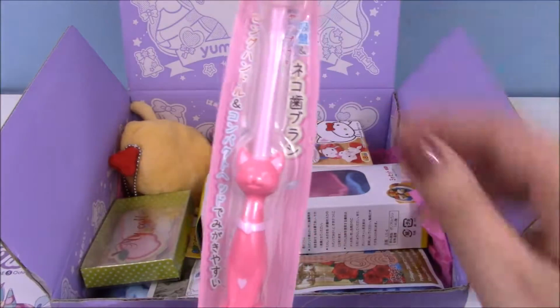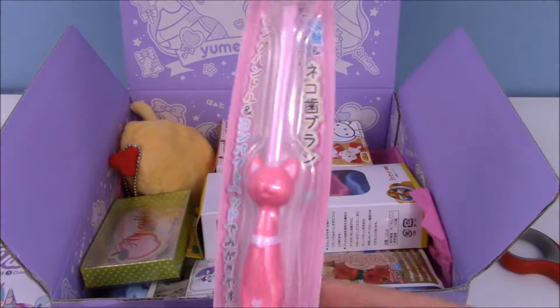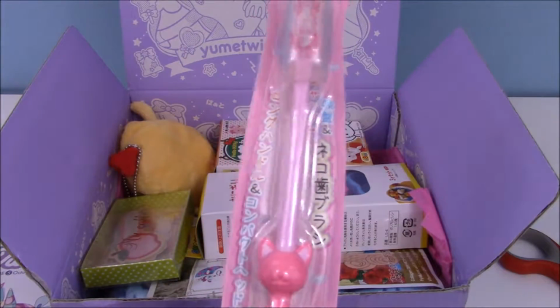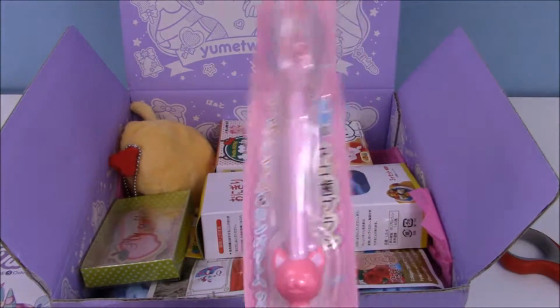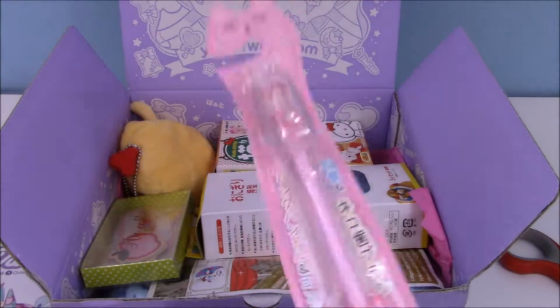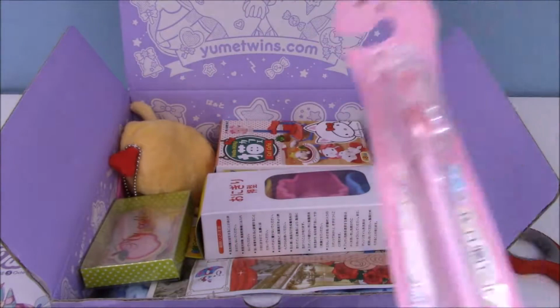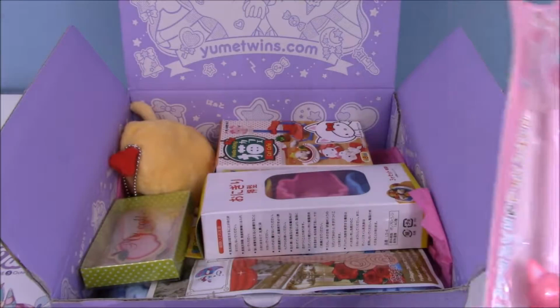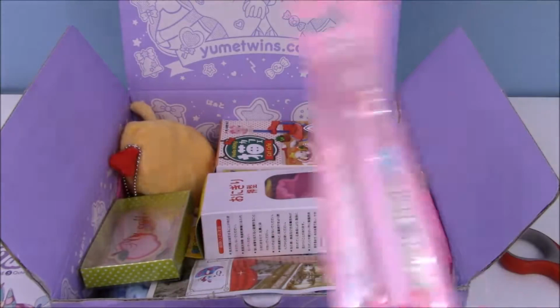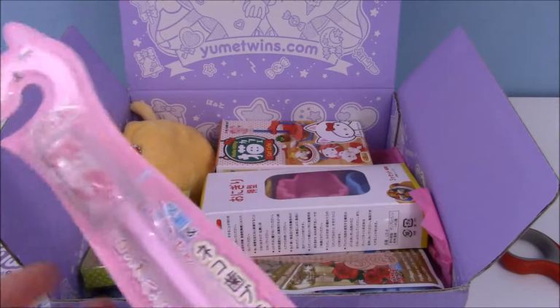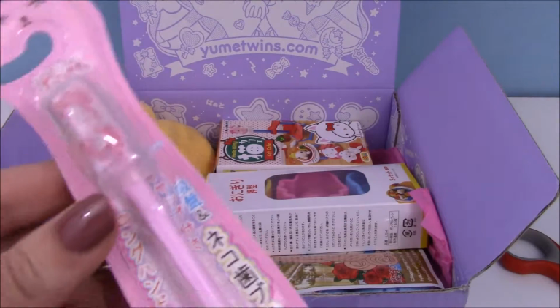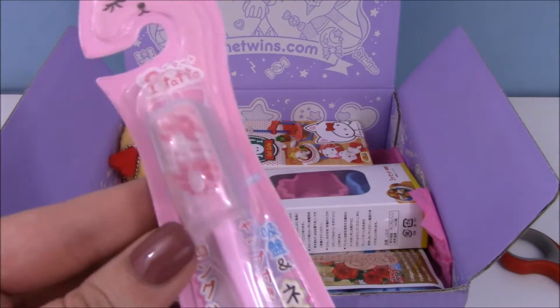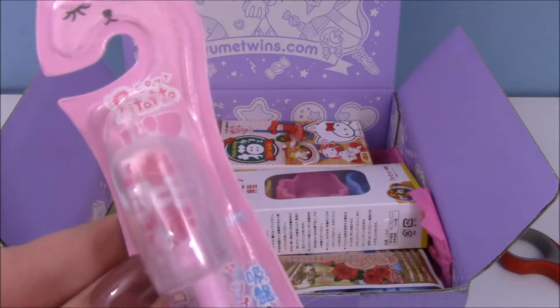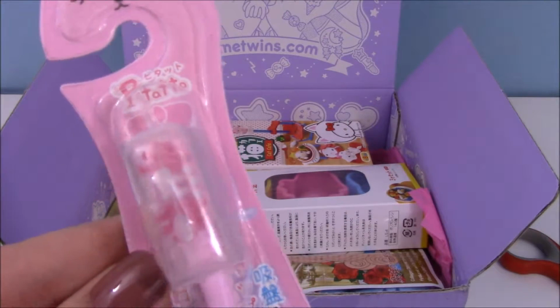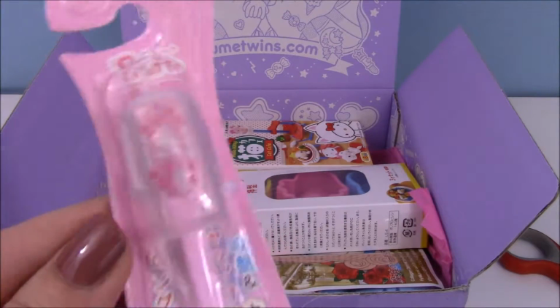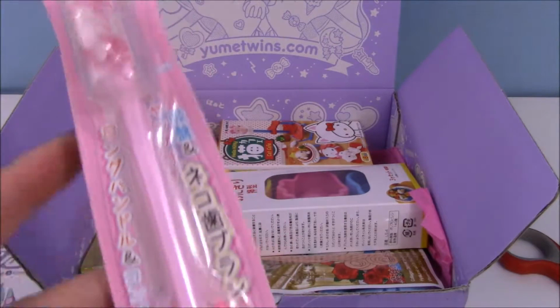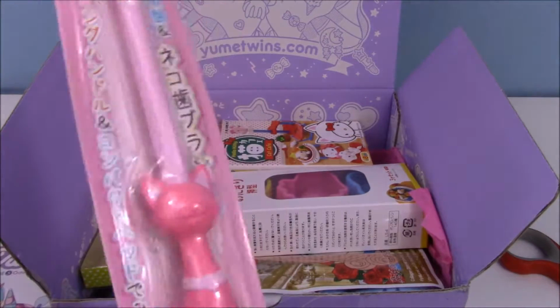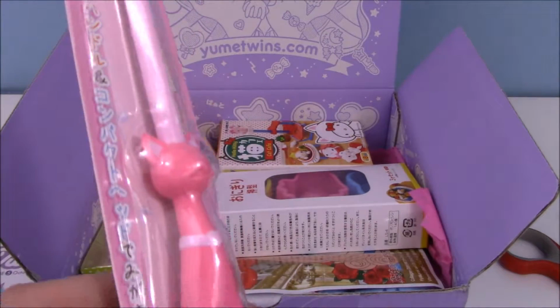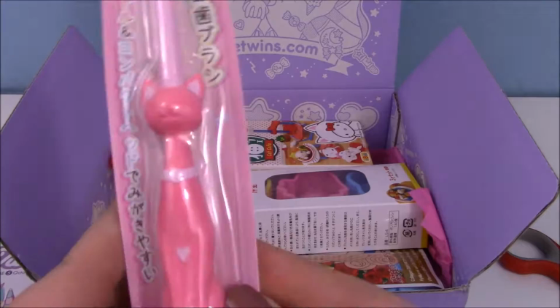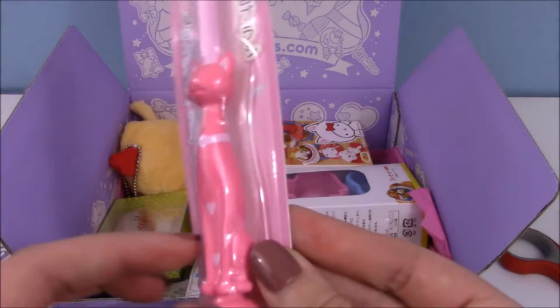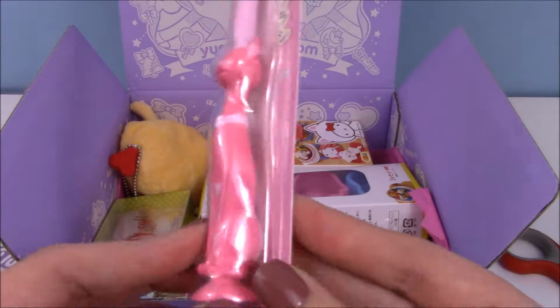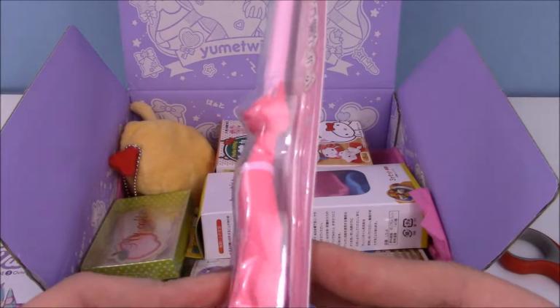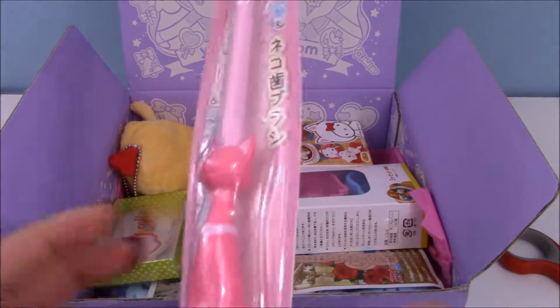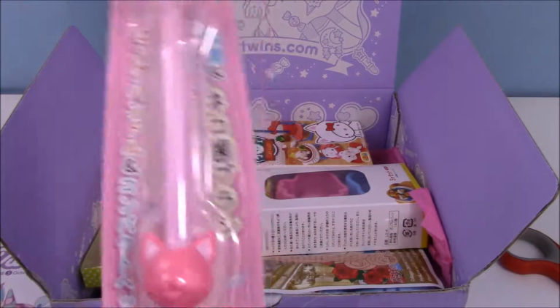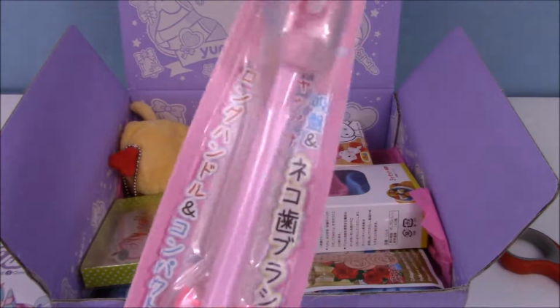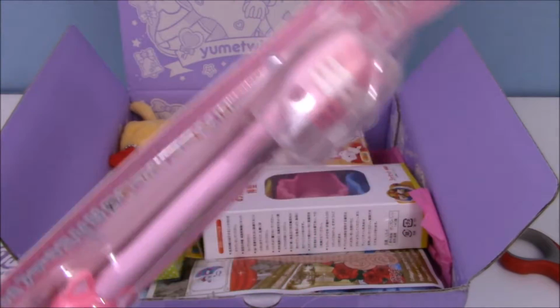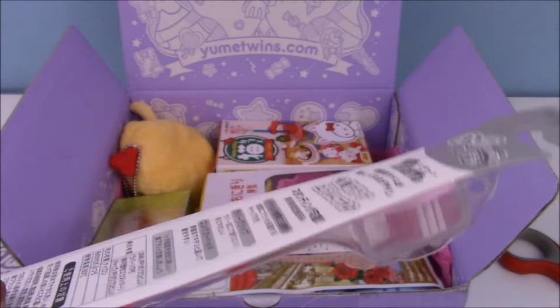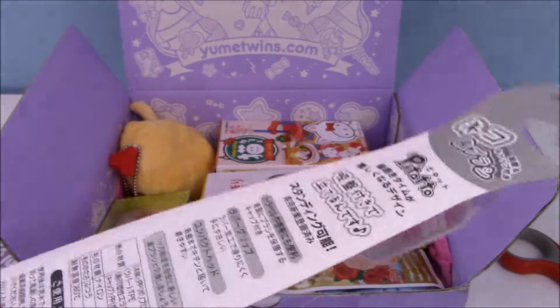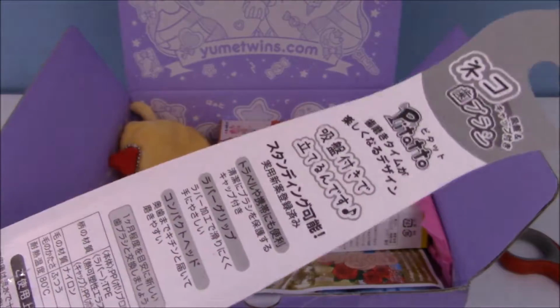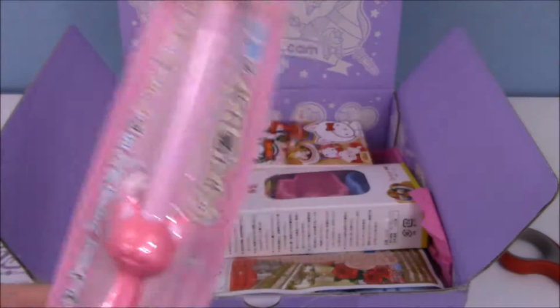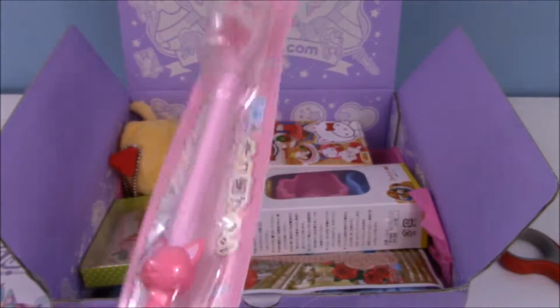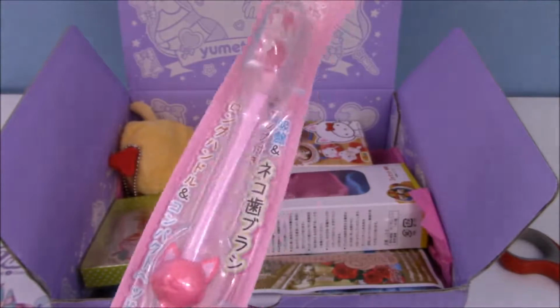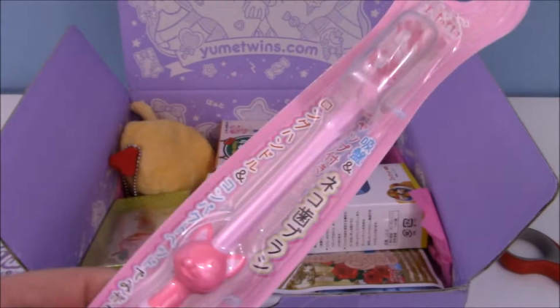So the first one we got — I don't know how this is Halloween themed — but it's a toothbrush, a little cat toothbrush, and I think it's so cute. I've been looking to get a replacement toothbrush for a while, so this is perfect.